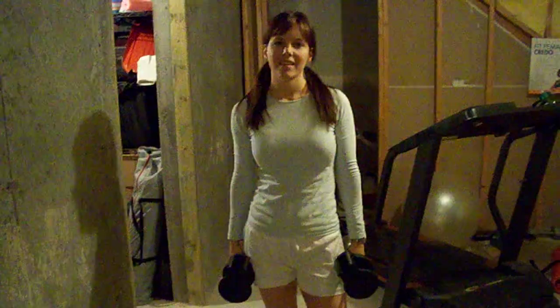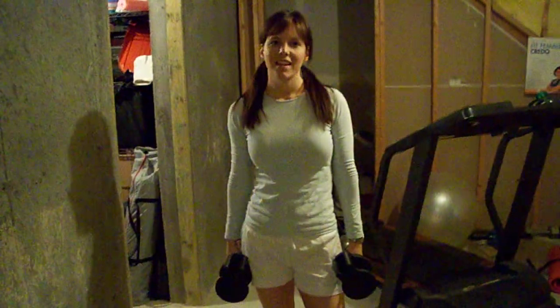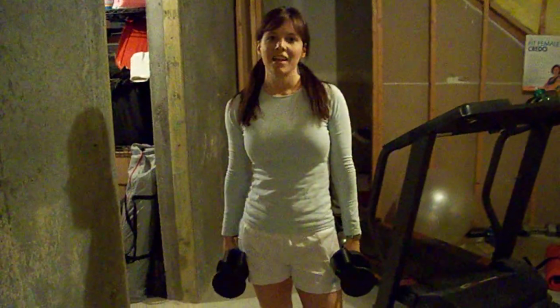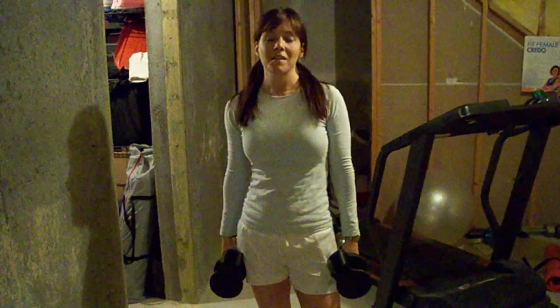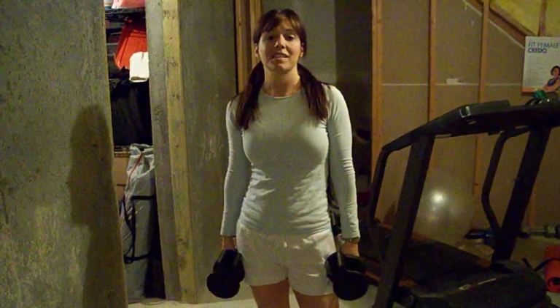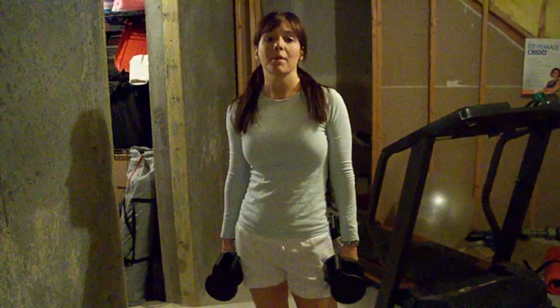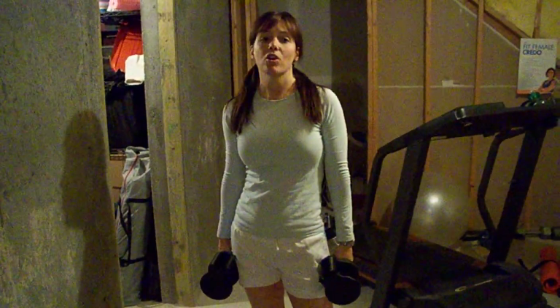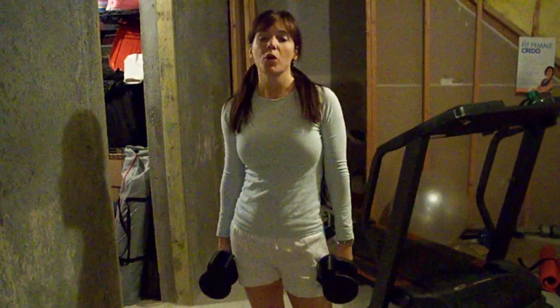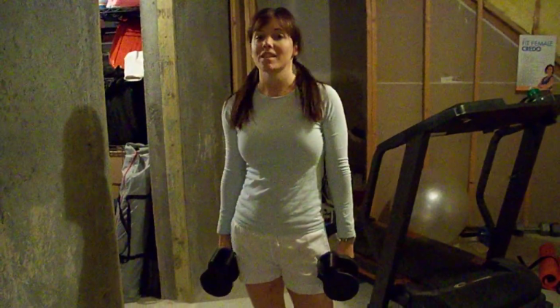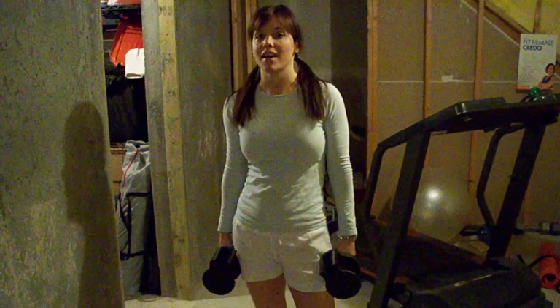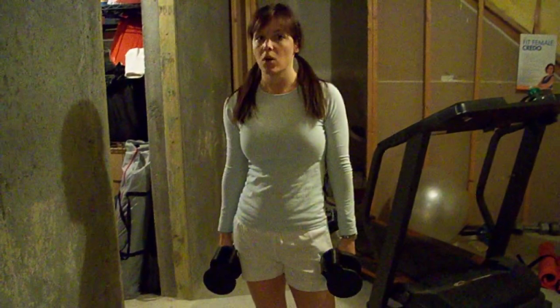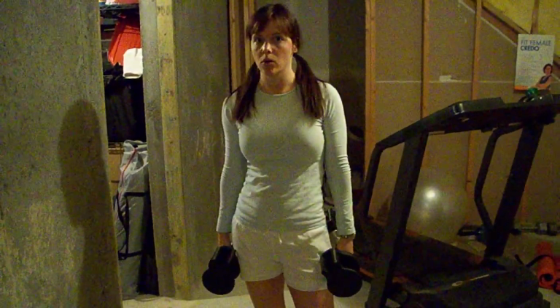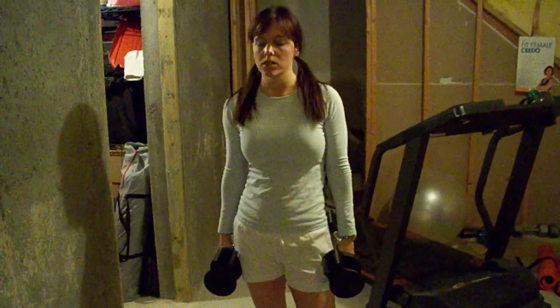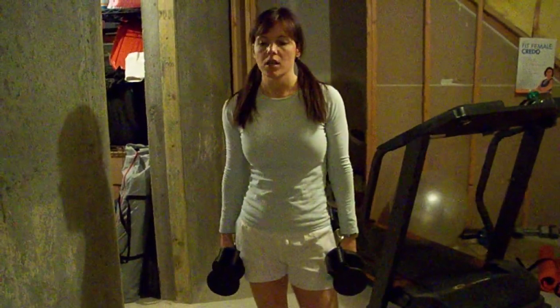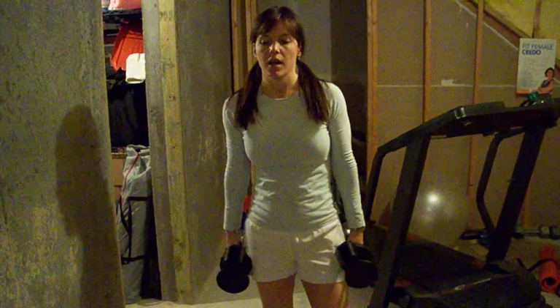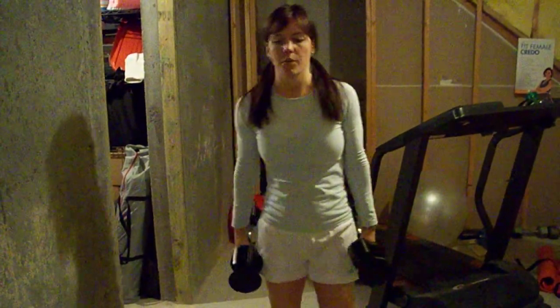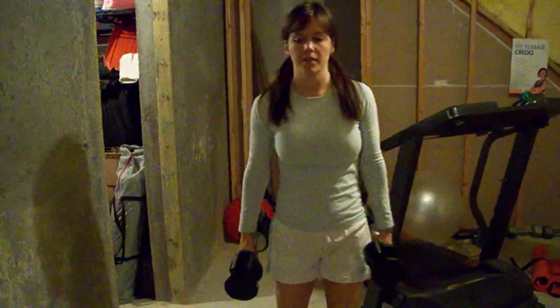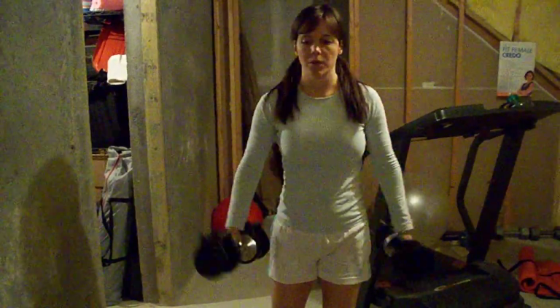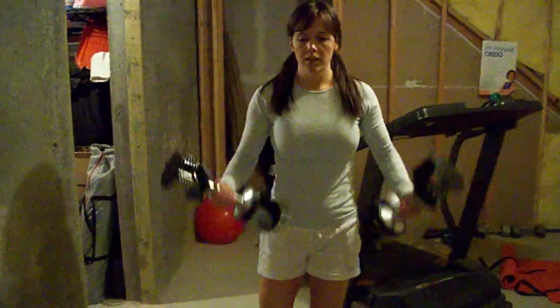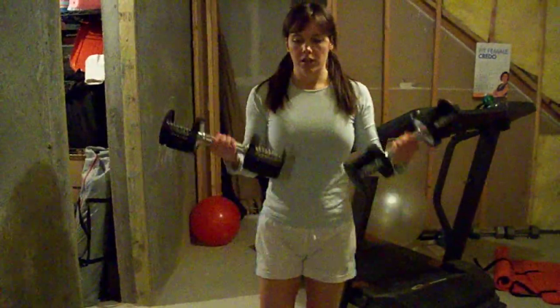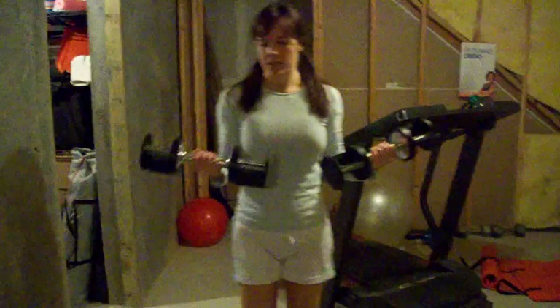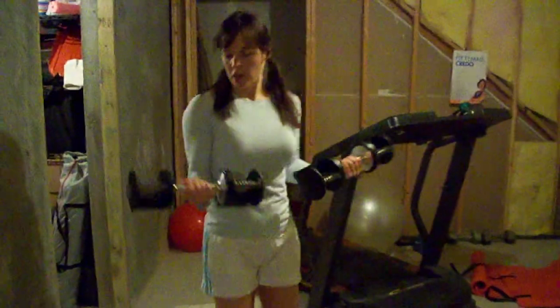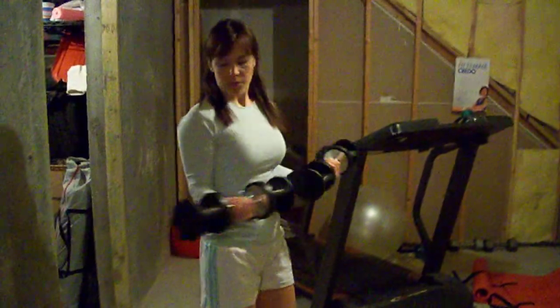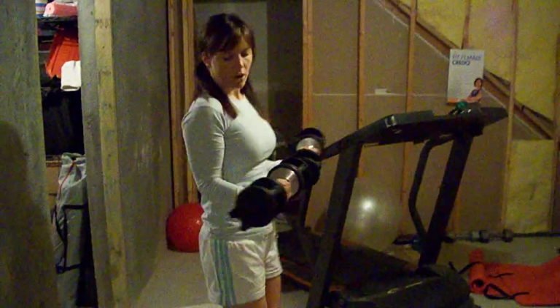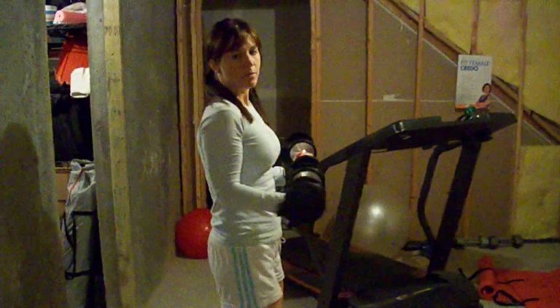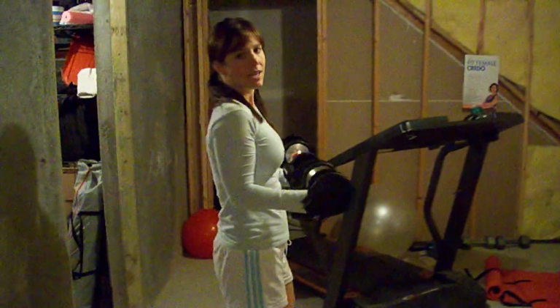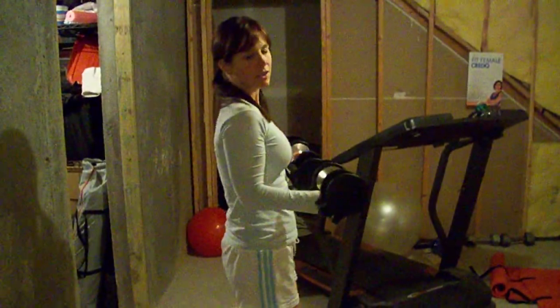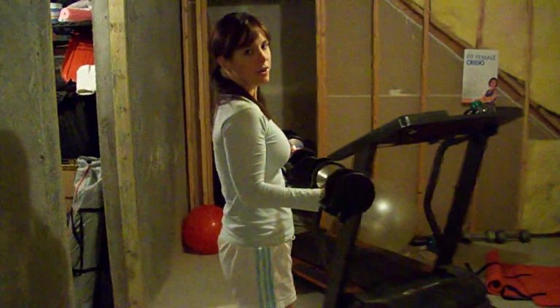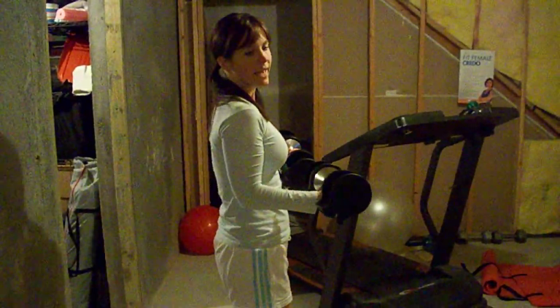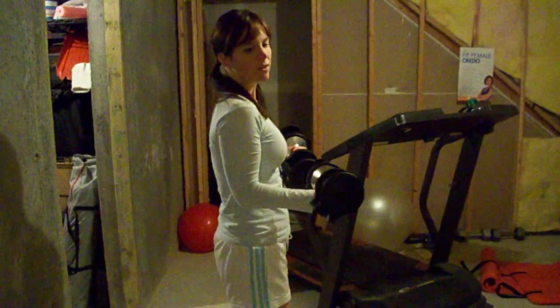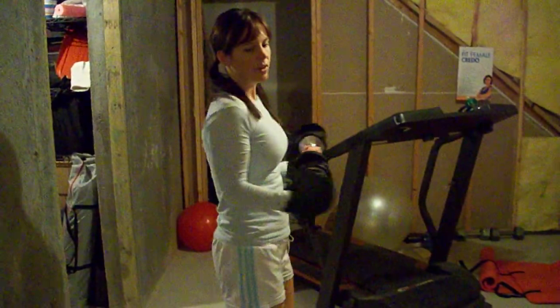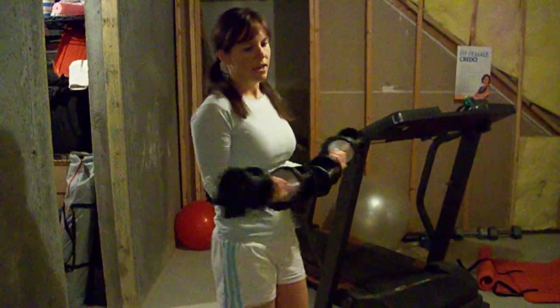This is a dumbbell curl with a static hold. With this one, you're going to start with your arms at 90 degree angles right here.